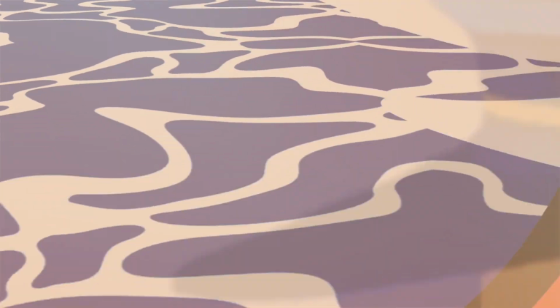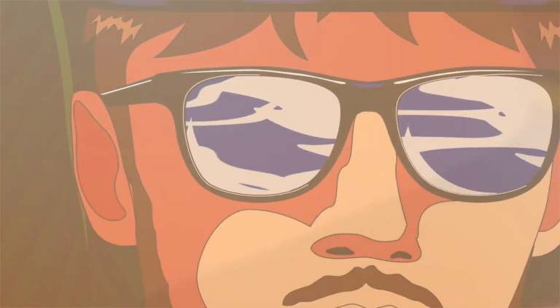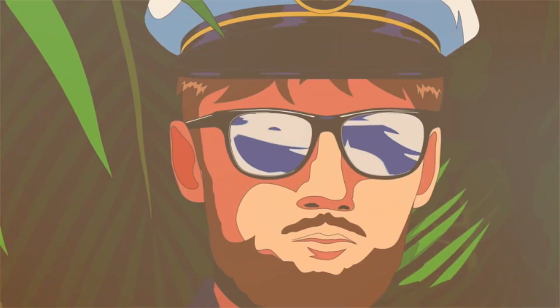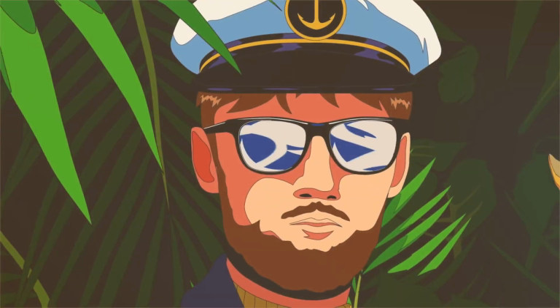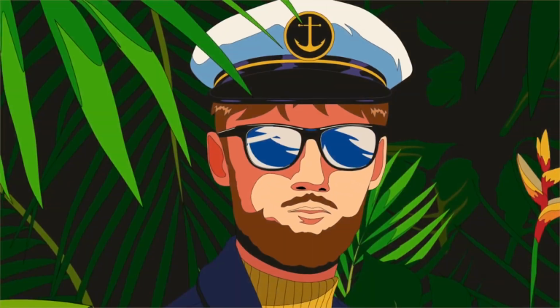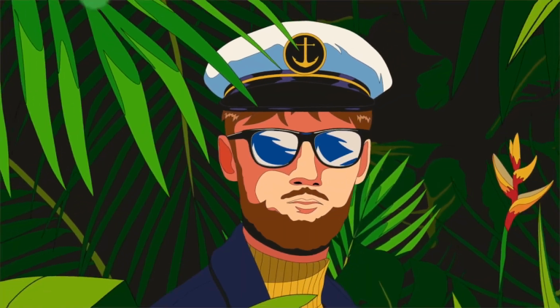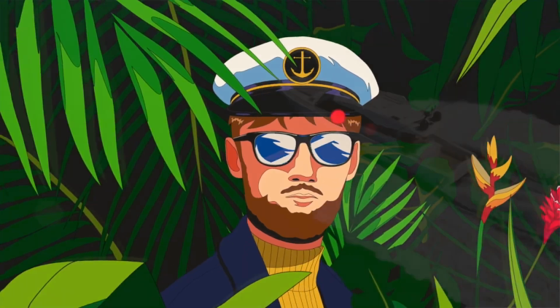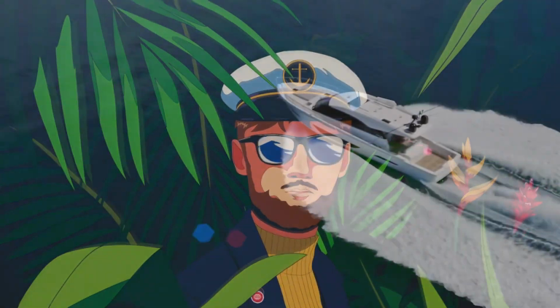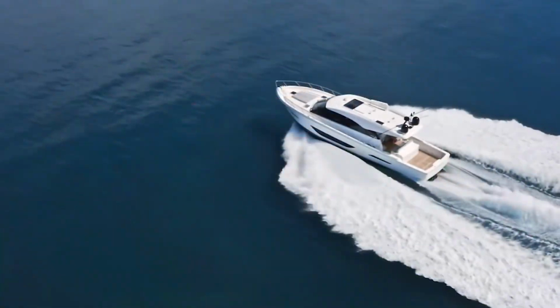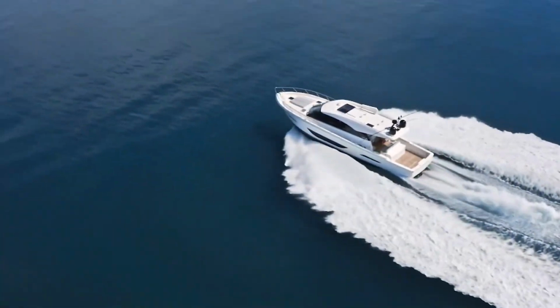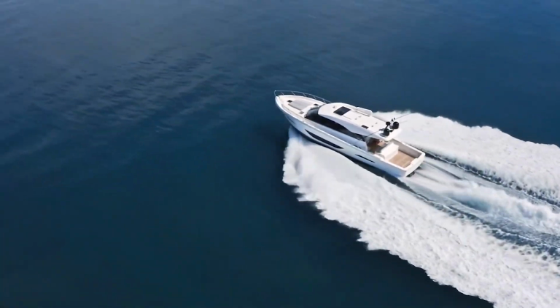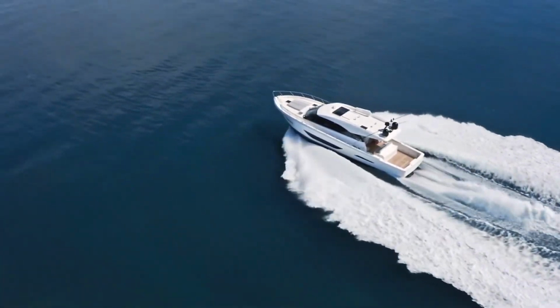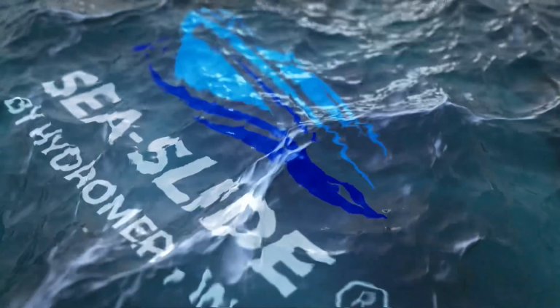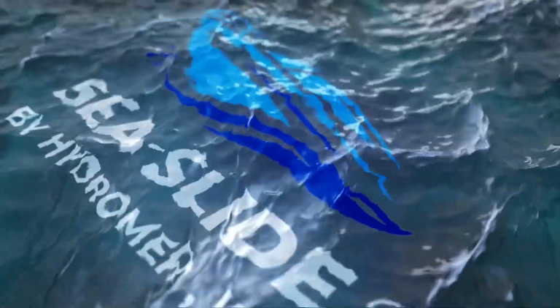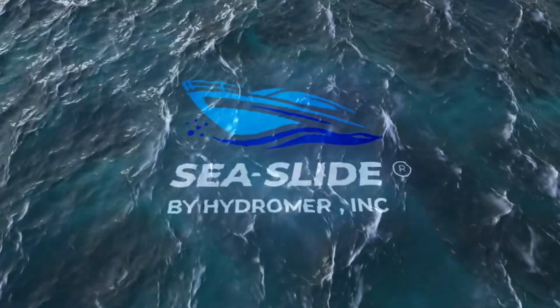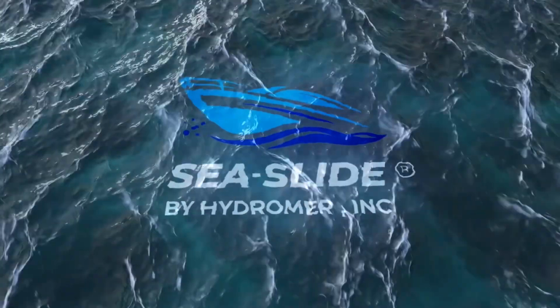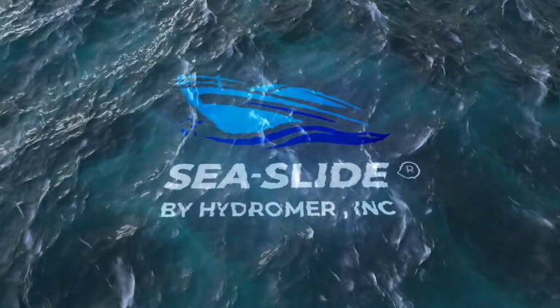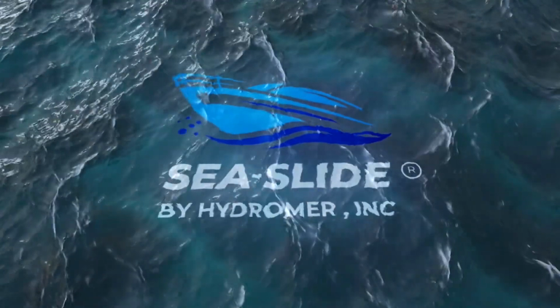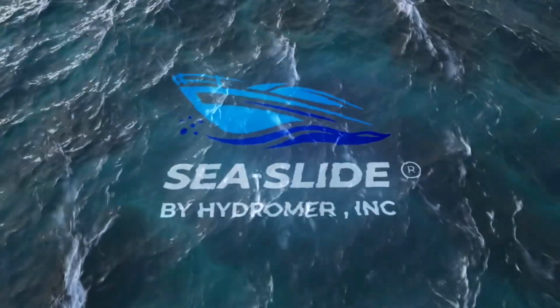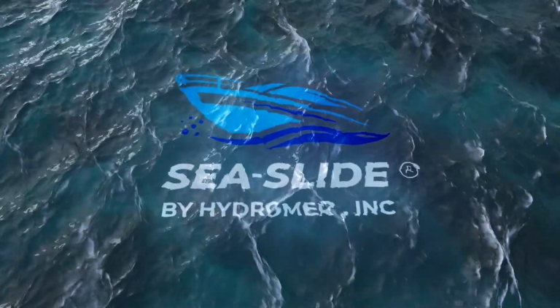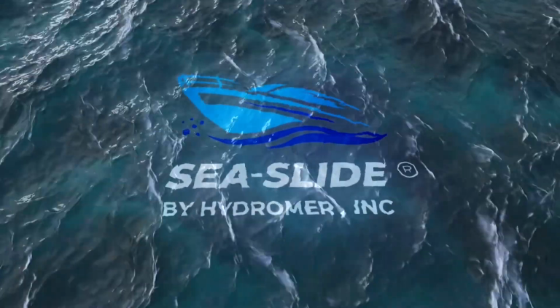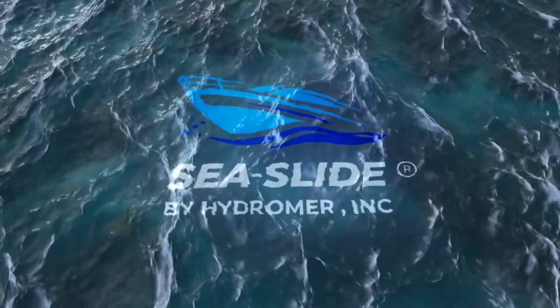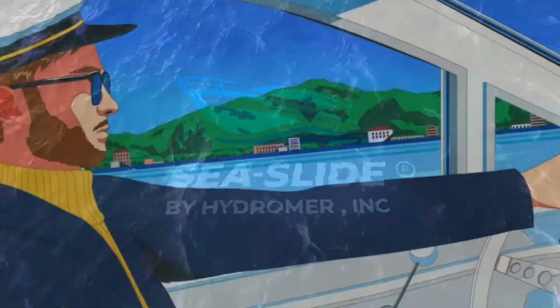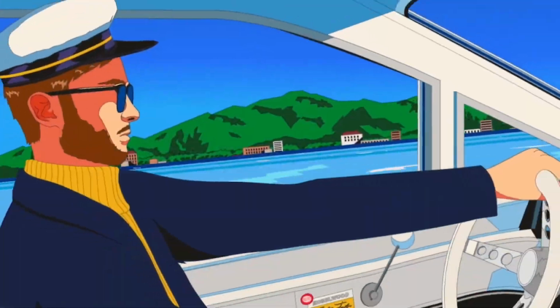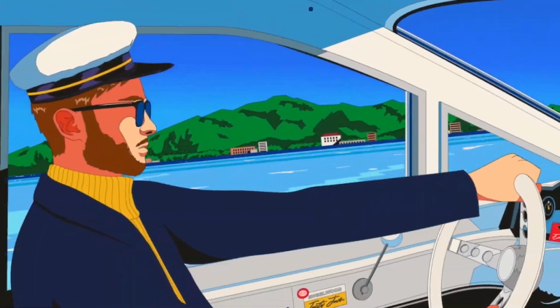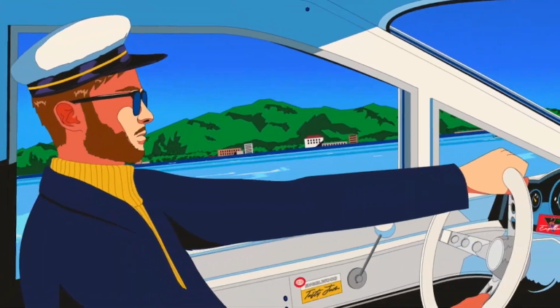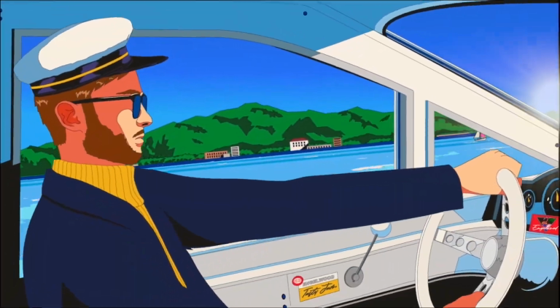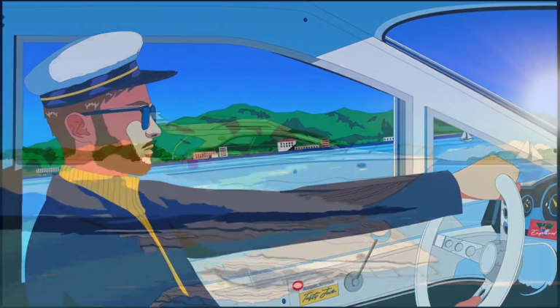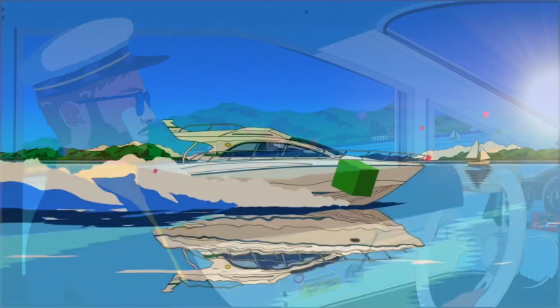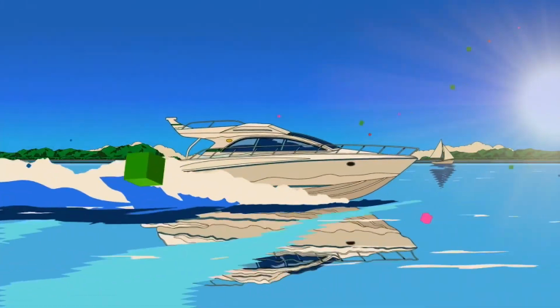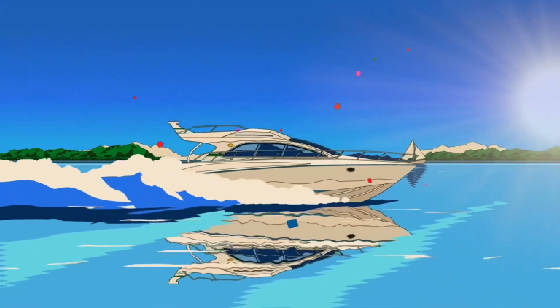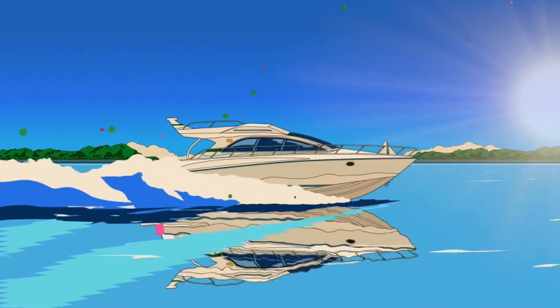Embark on your own maritime journey, experience Sea Slide's formula, and let your heart sail into the horizon of endless possibilities.